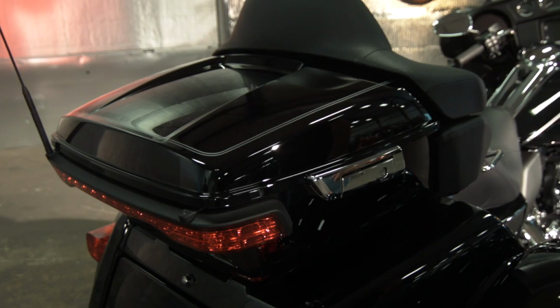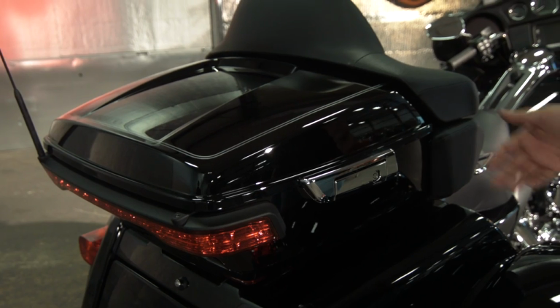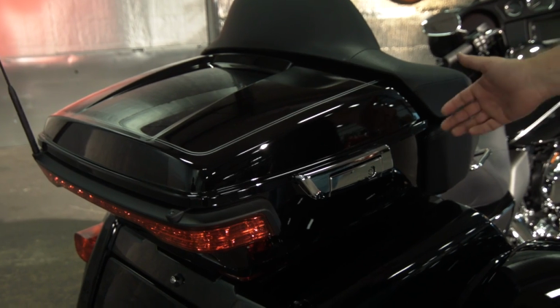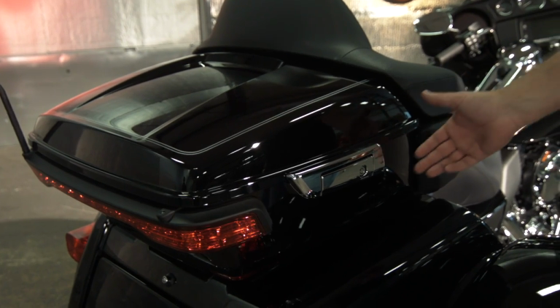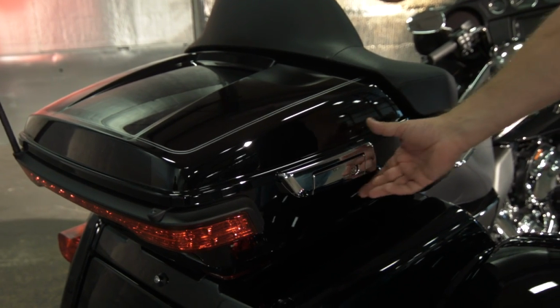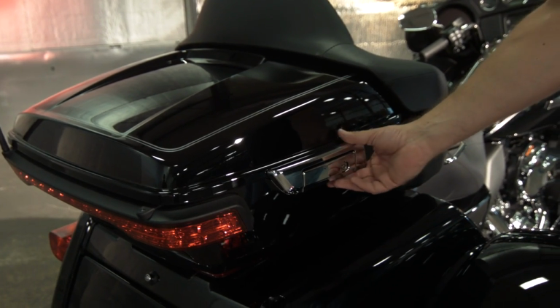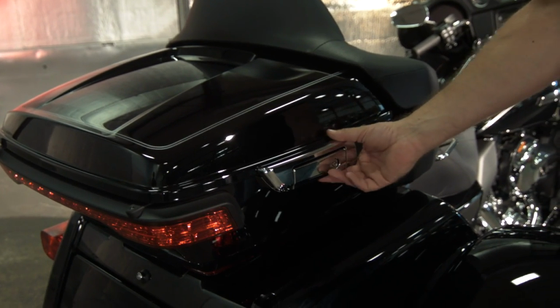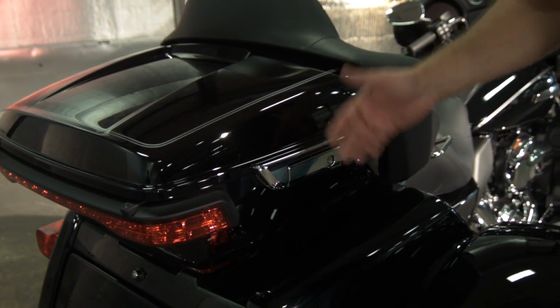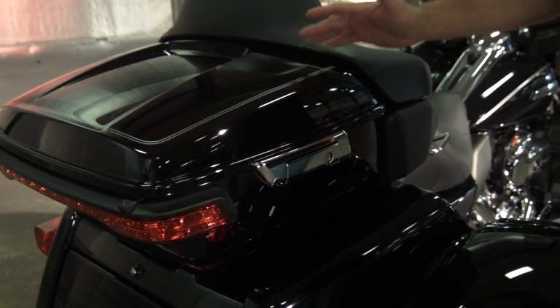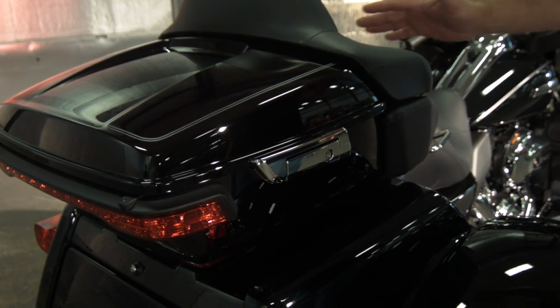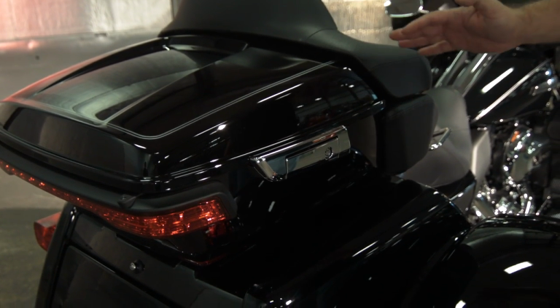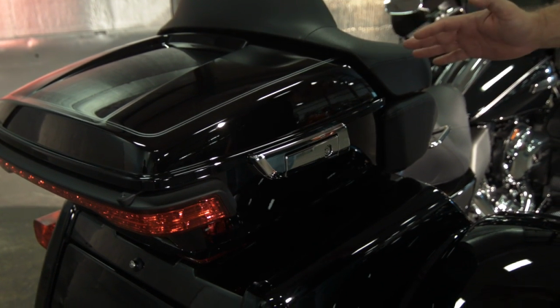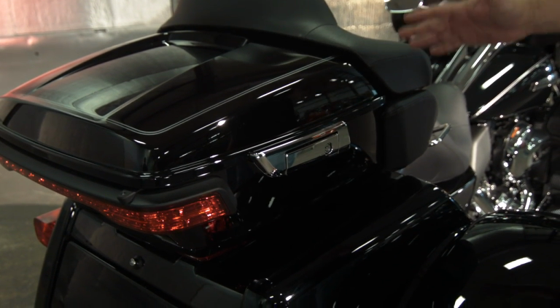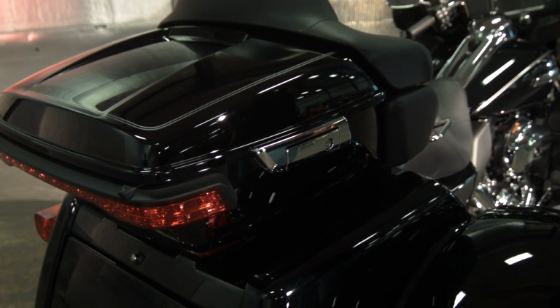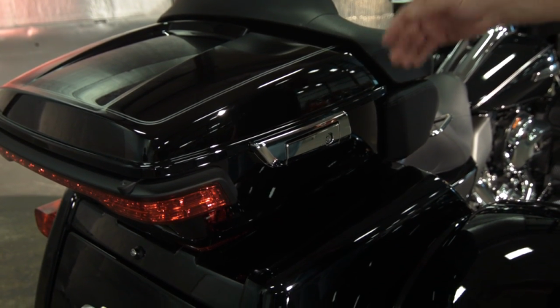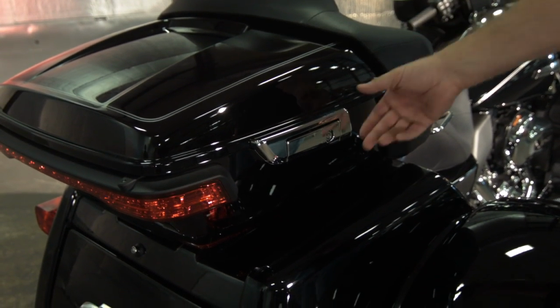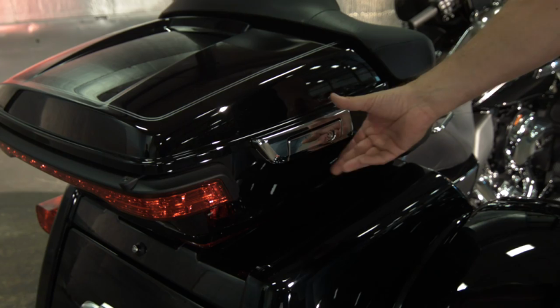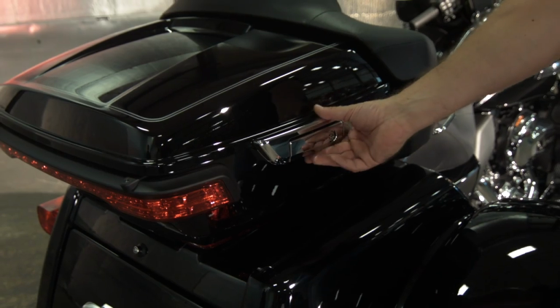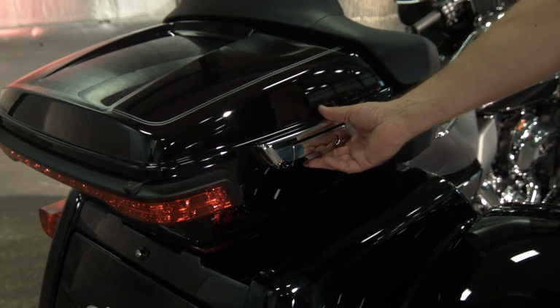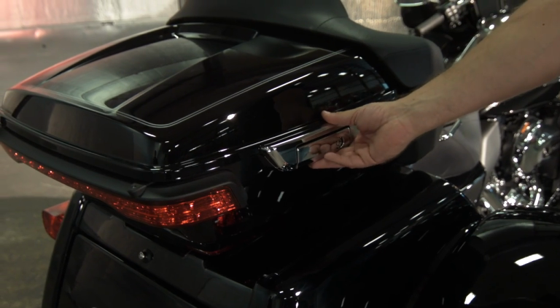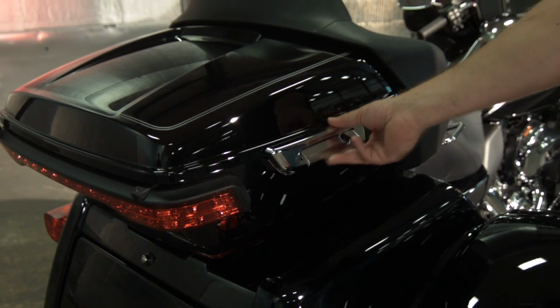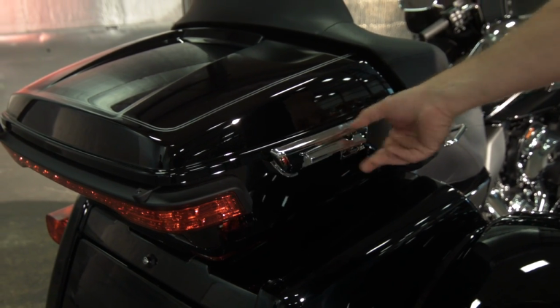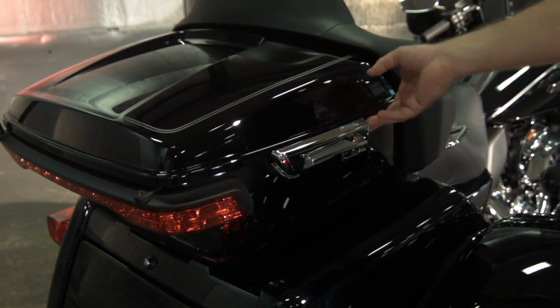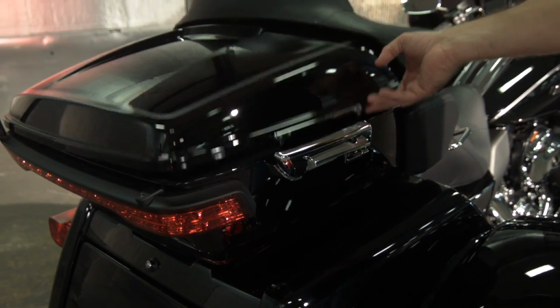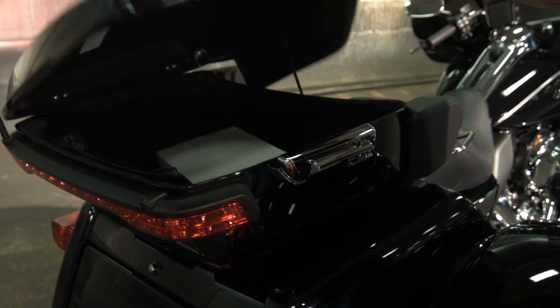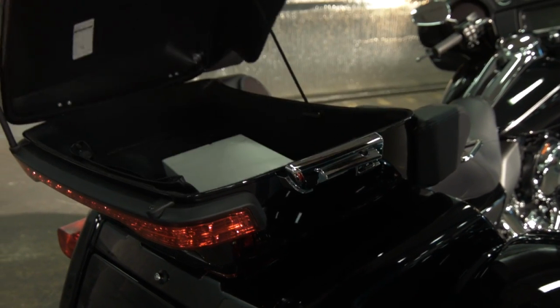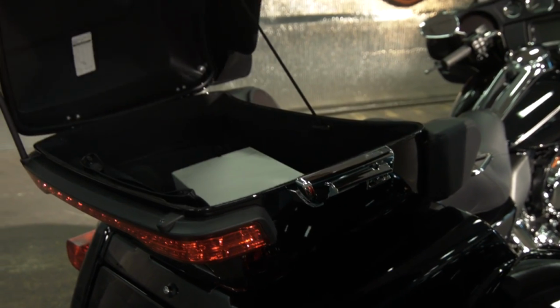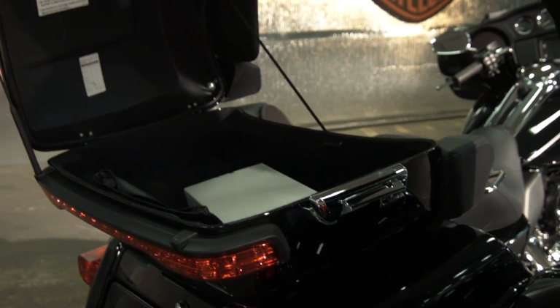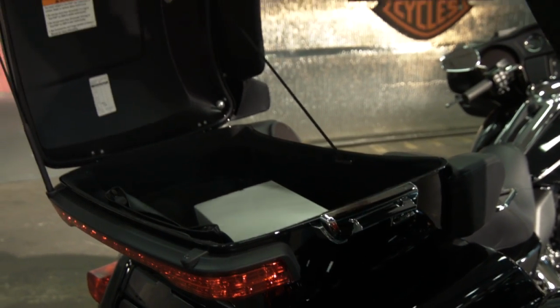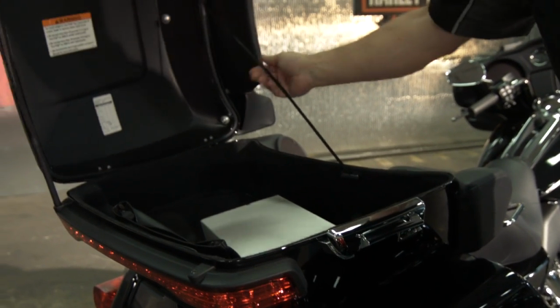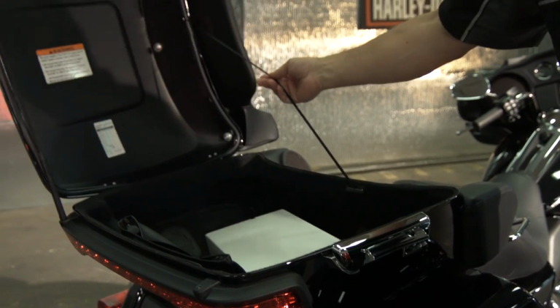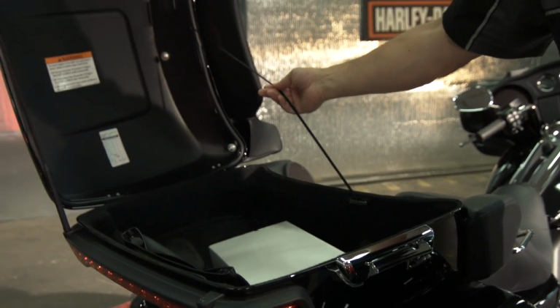For 2014, they've redesigned this trunk. It's actually larger than last year's, and it's one-touch open with a retractable cord.